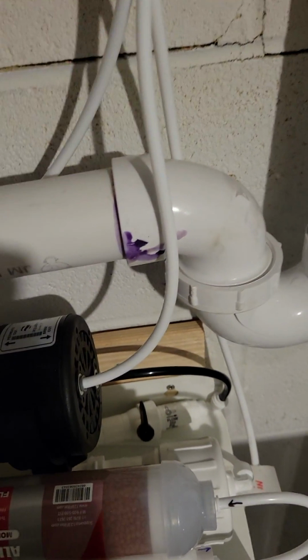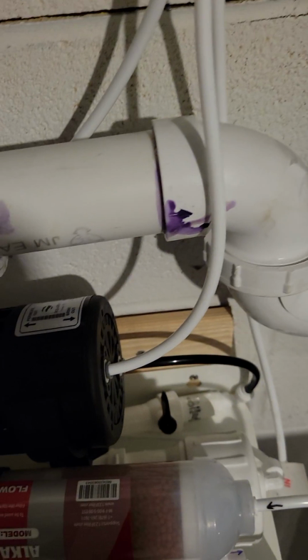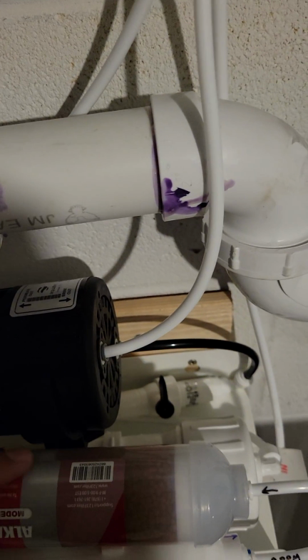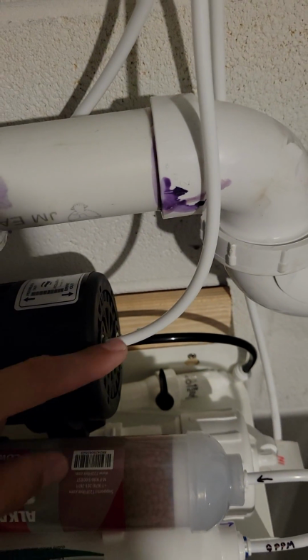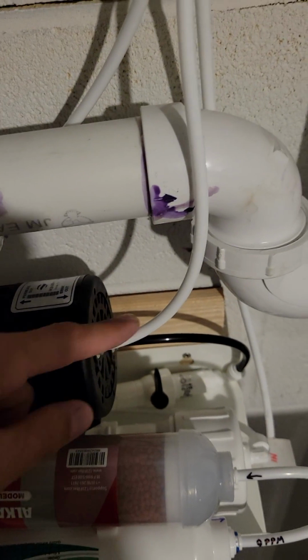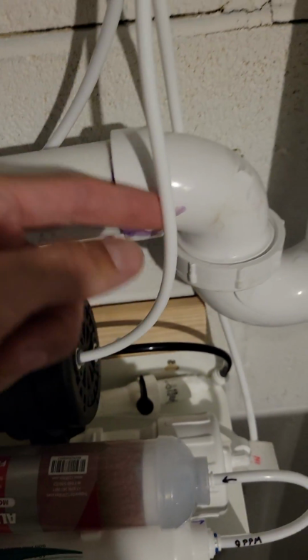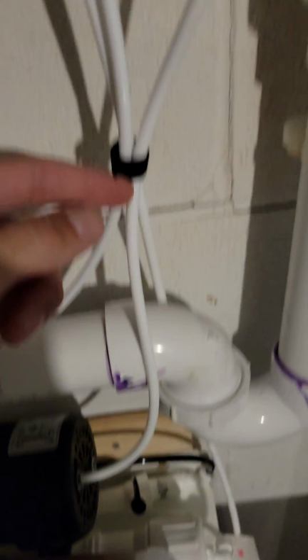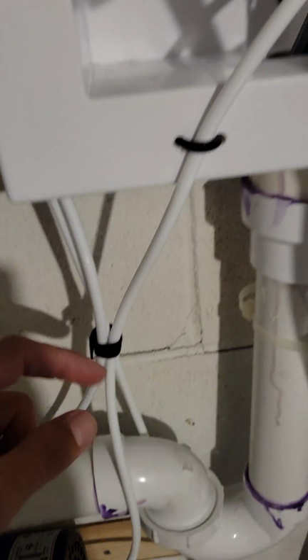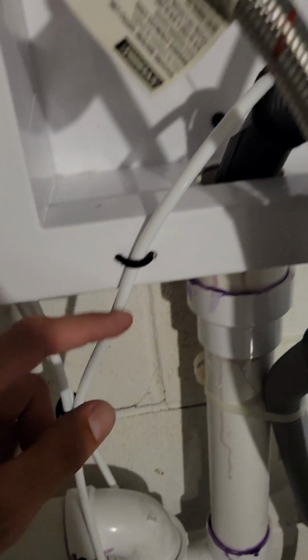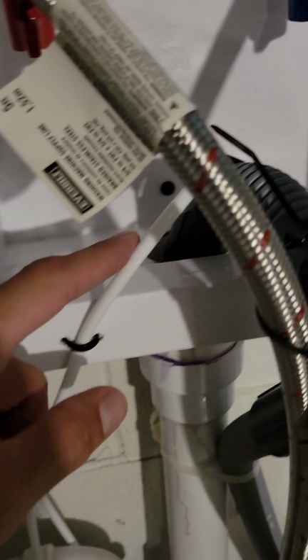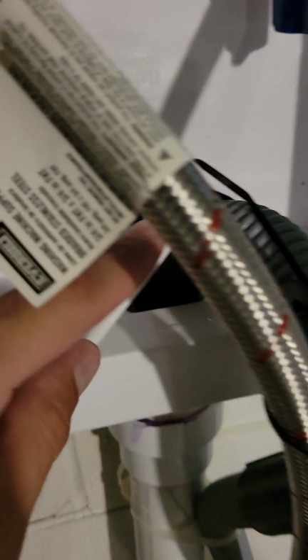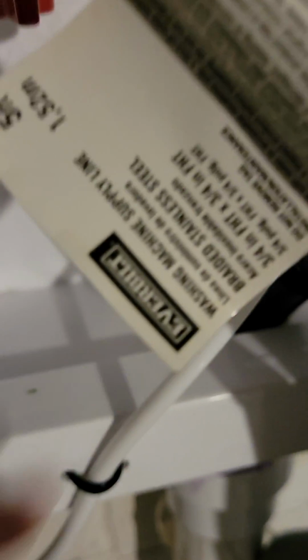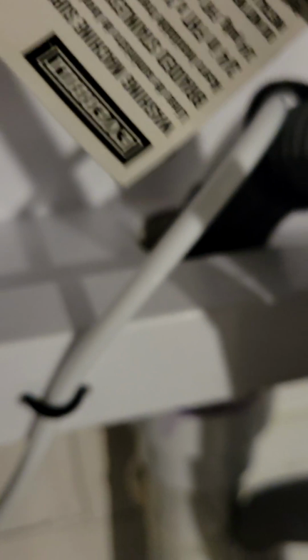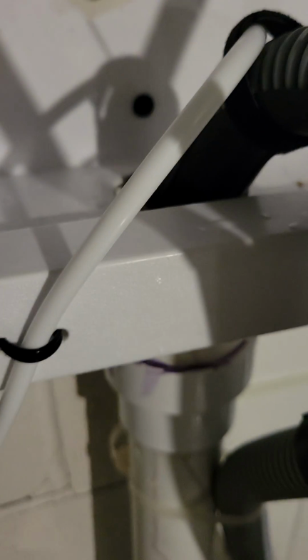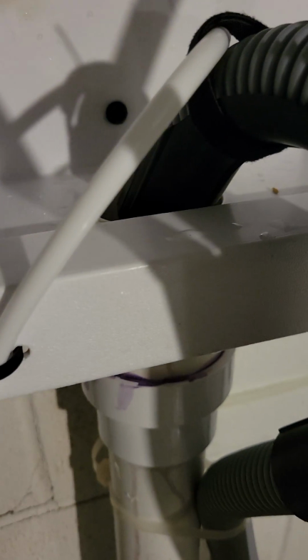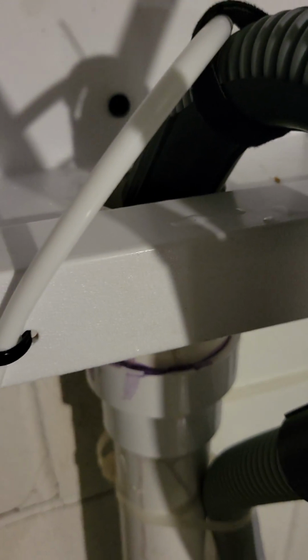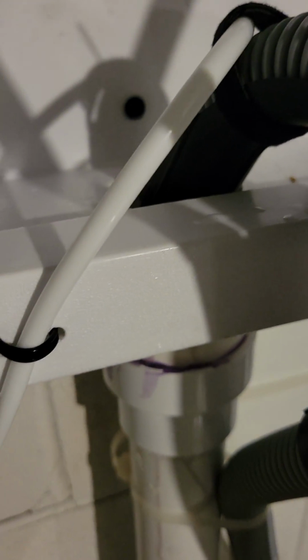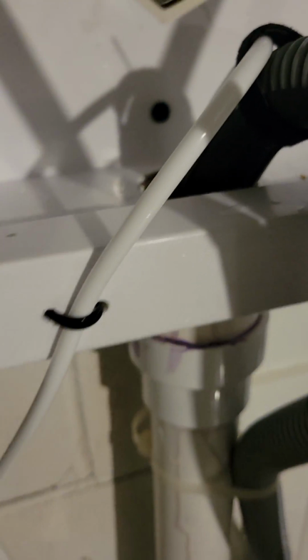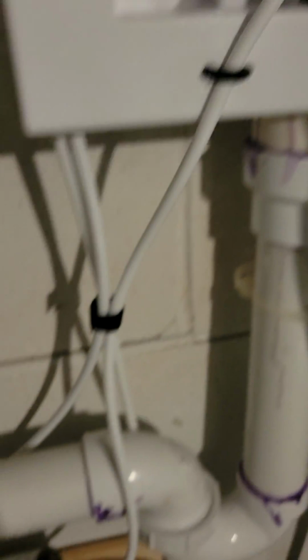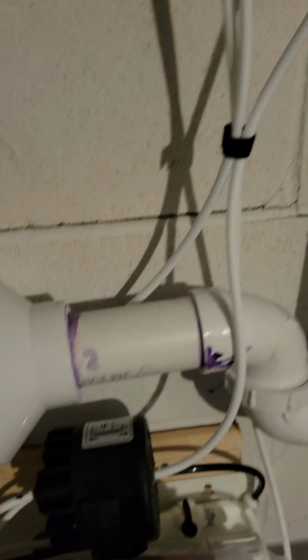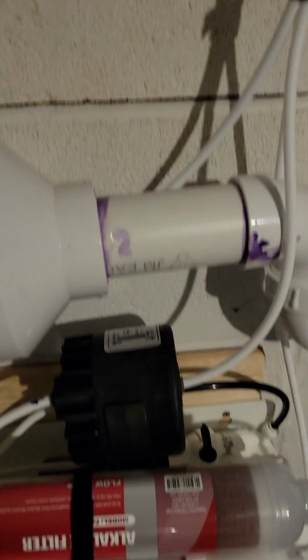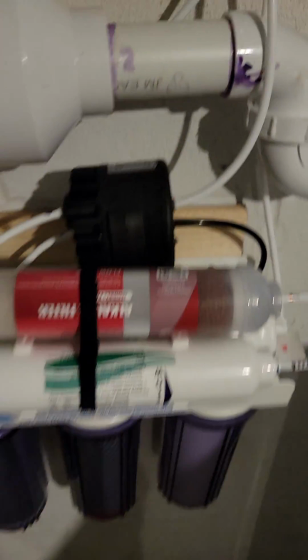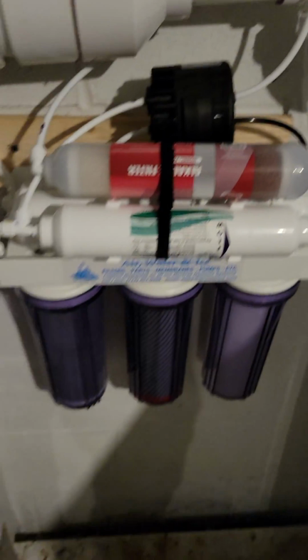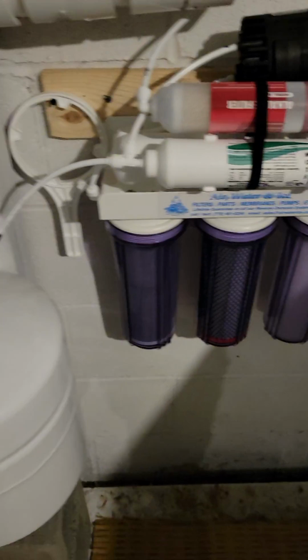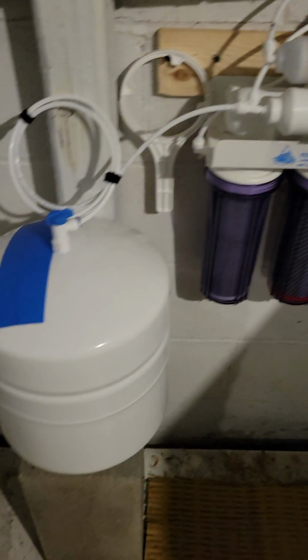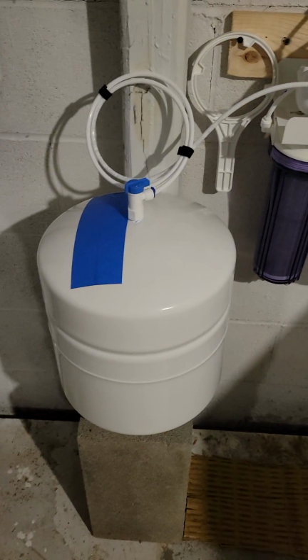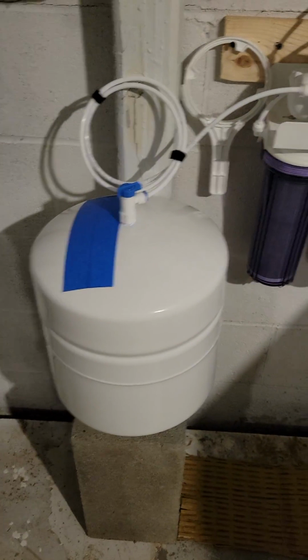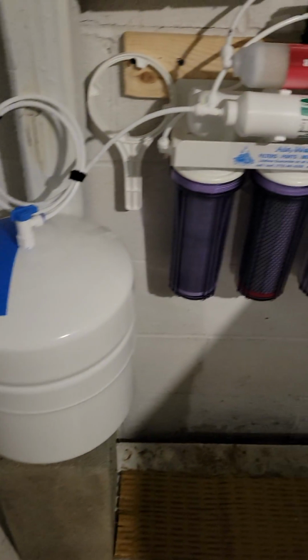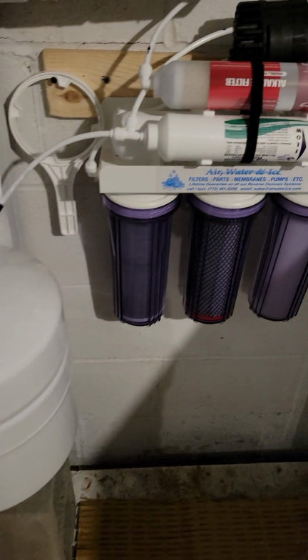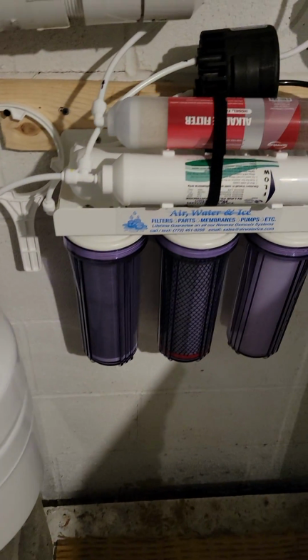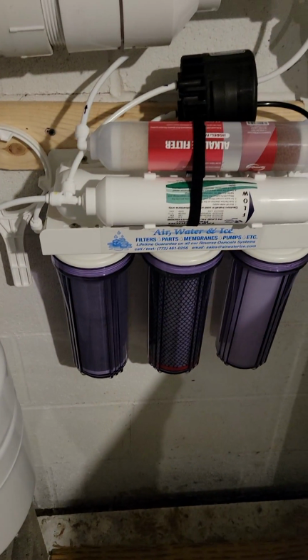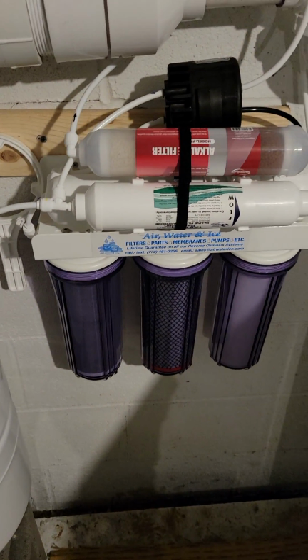That's the one that actually goes to your drain saddle valve, or your drain saddle, or in this case just dumping into the stand pipe for the laundry. I've got a little tank on the side here. You can see how this is wired up basically.